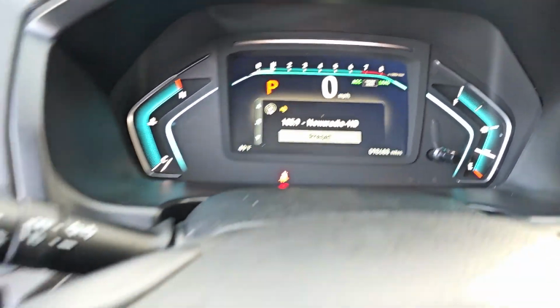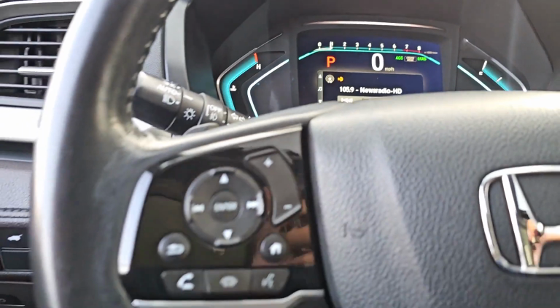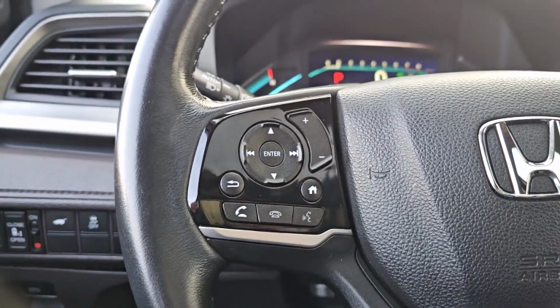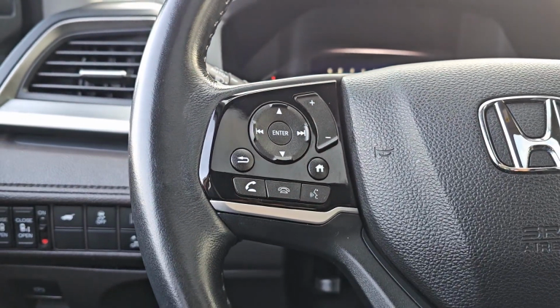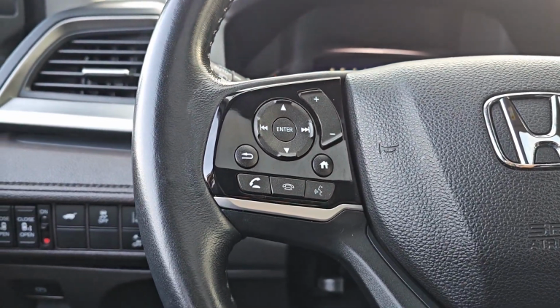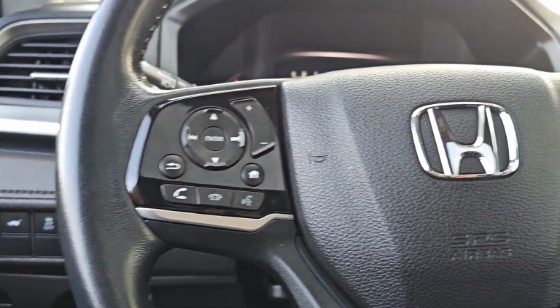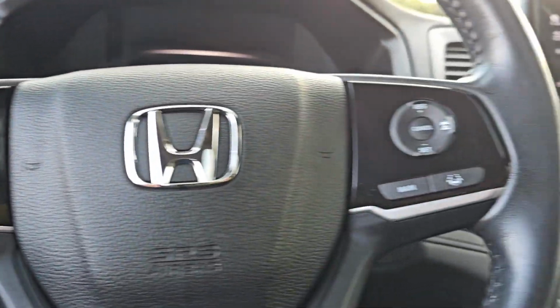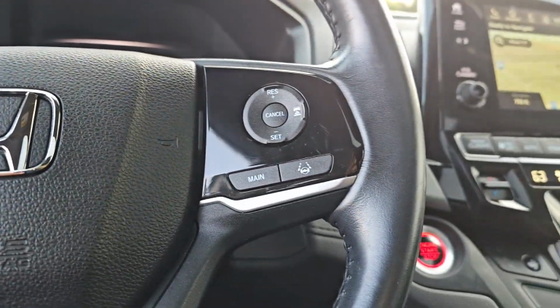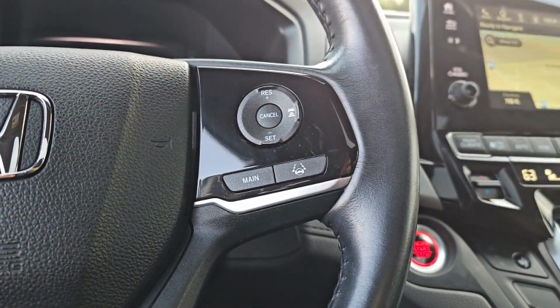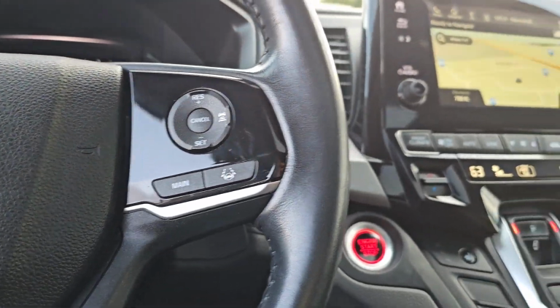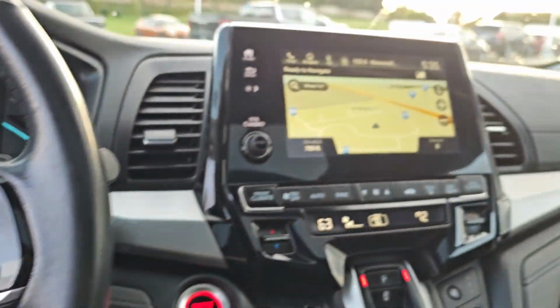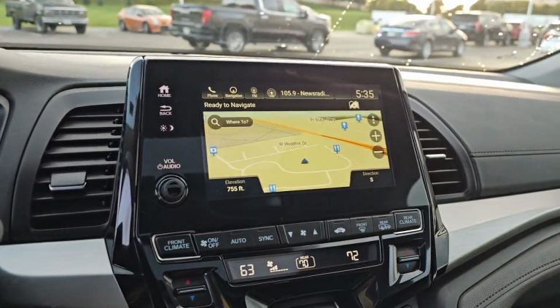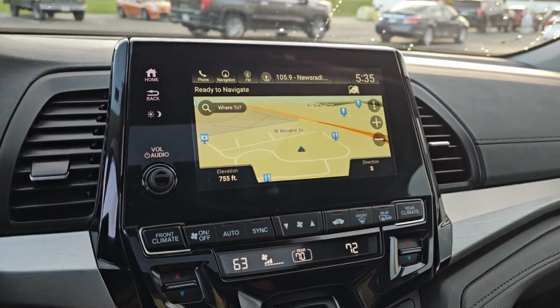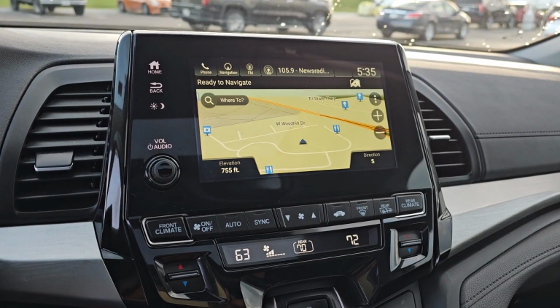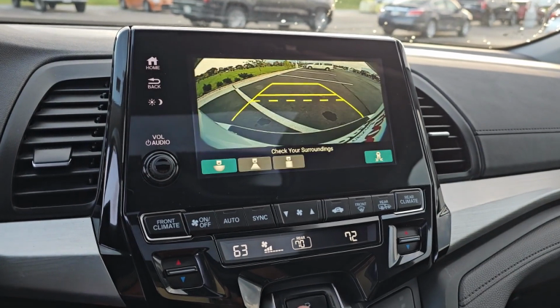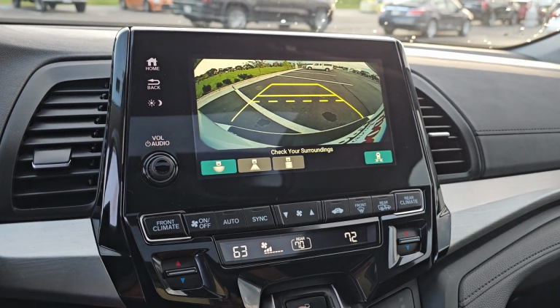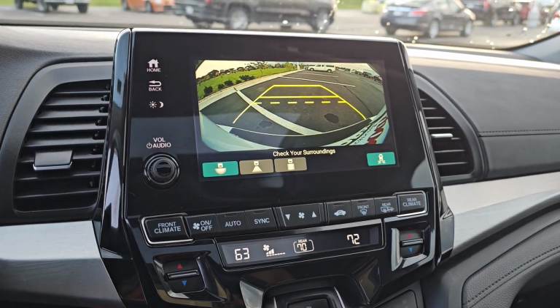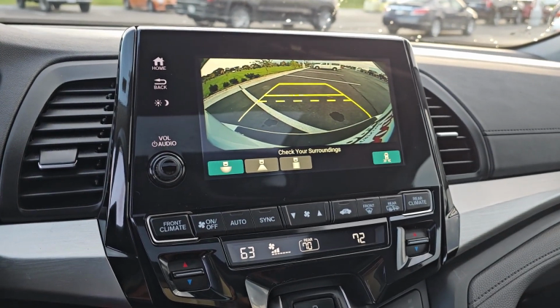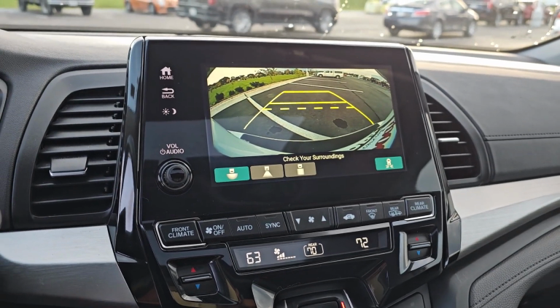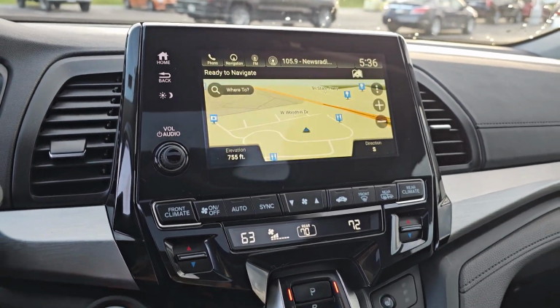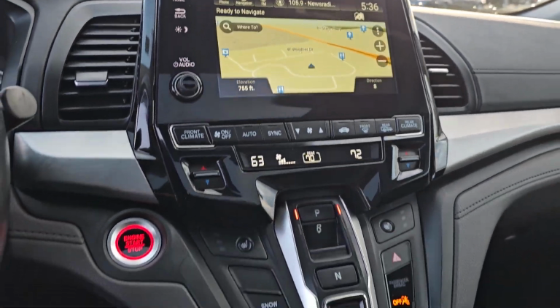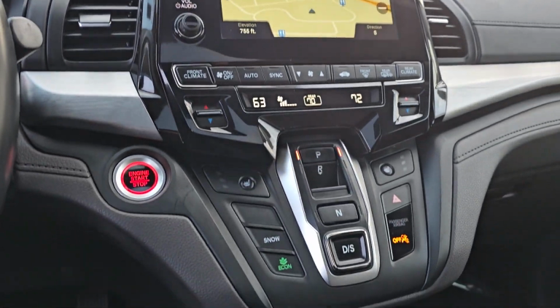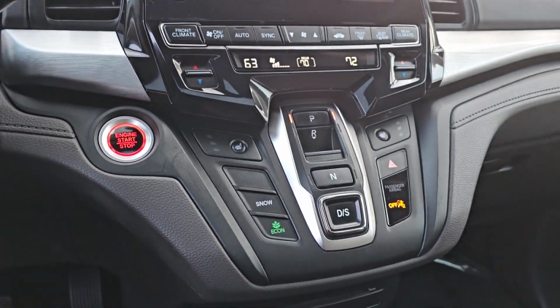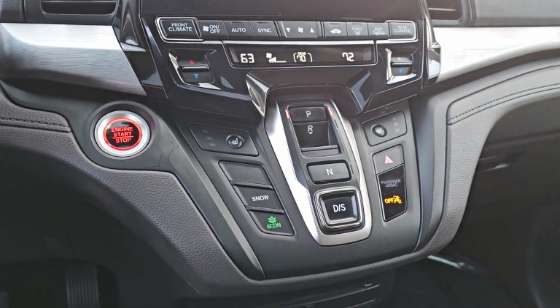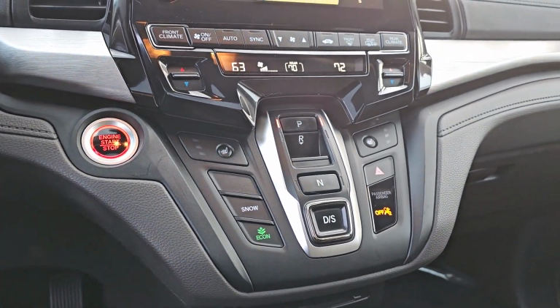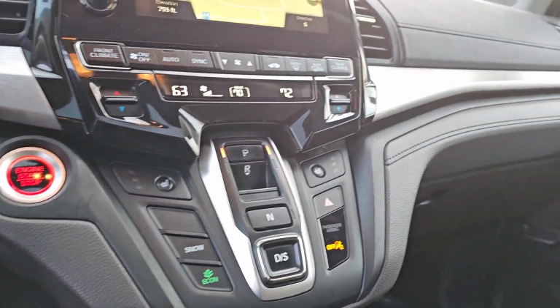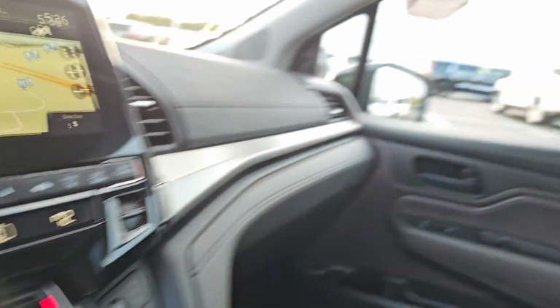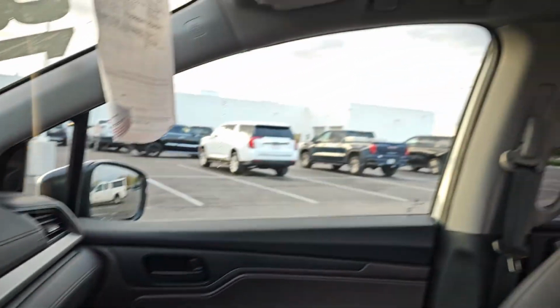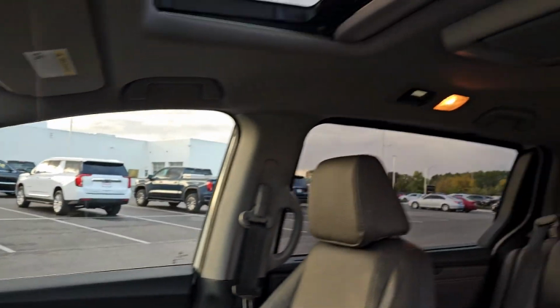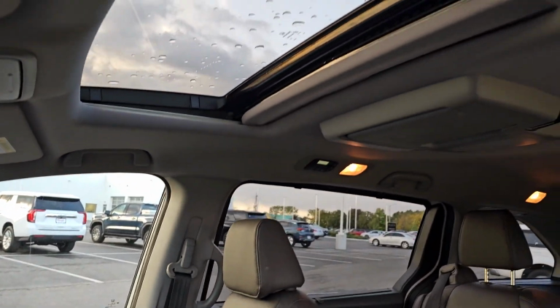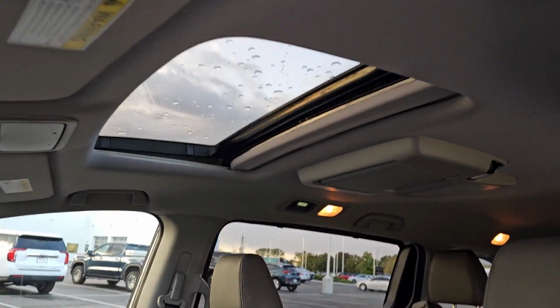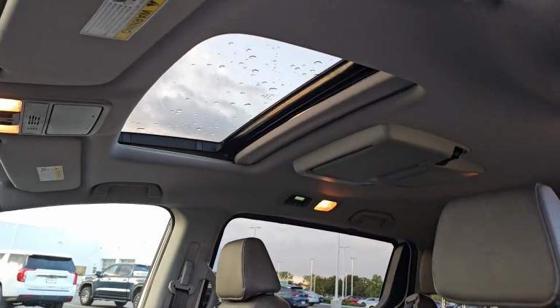Apple CarPlay and/or Android Auto, heated driver's seat, keyless entry, moonroof, backup camera, power liftgate, heated mirrors, fog lamps, satellite radio, power passenger seat.